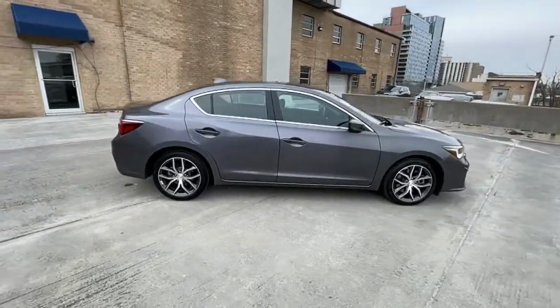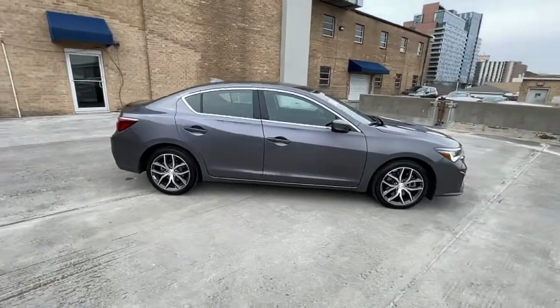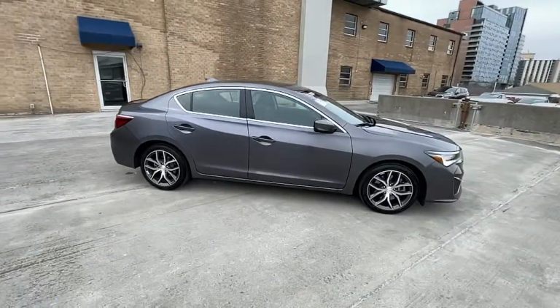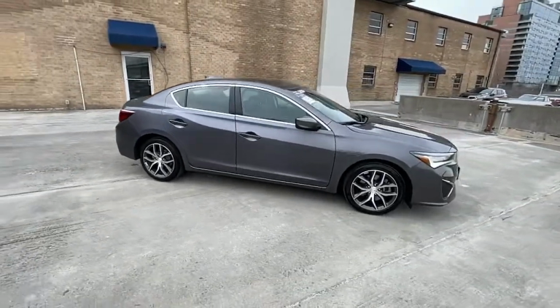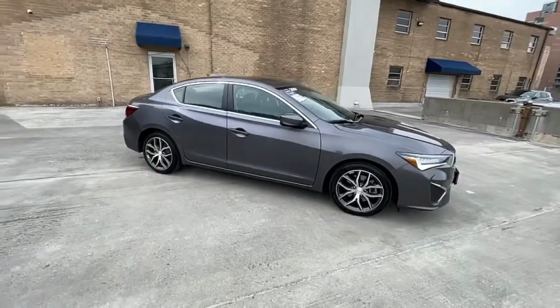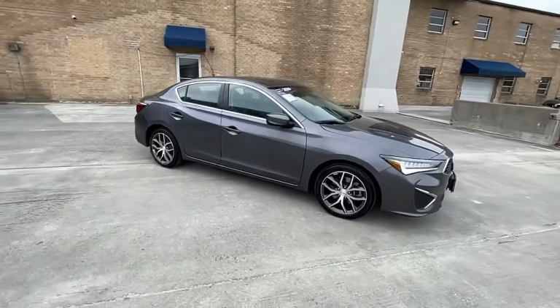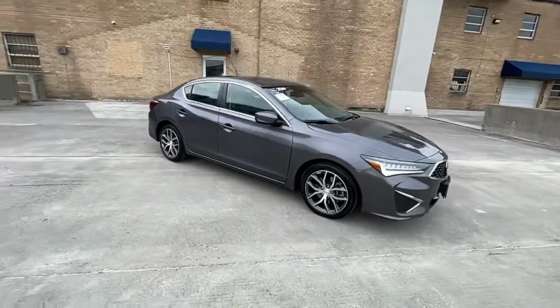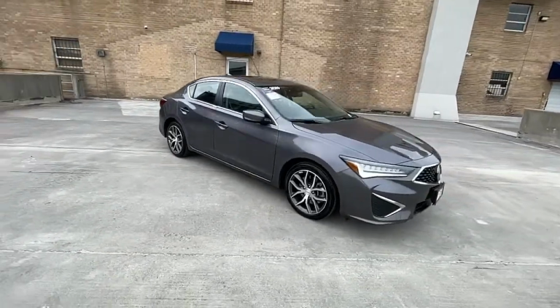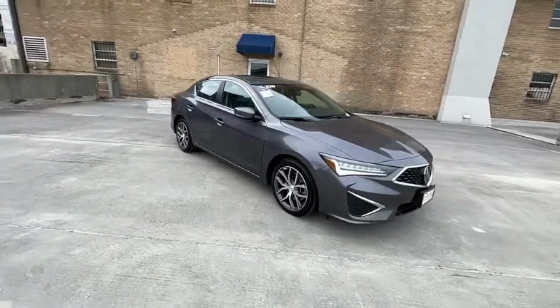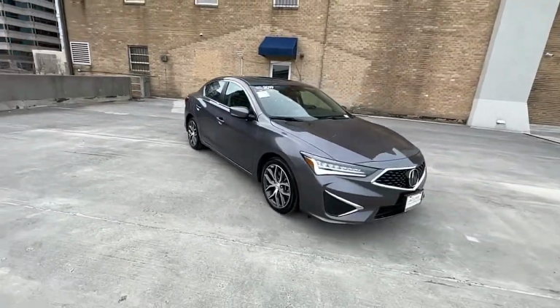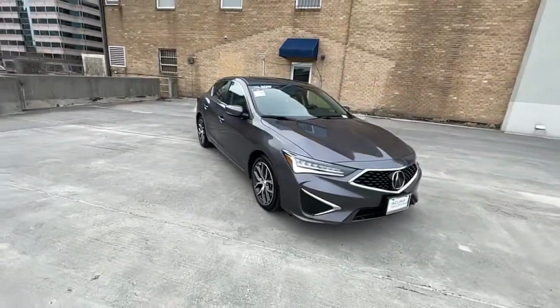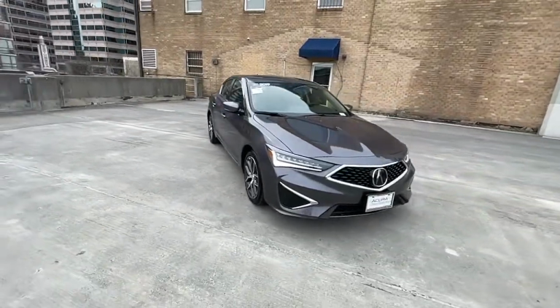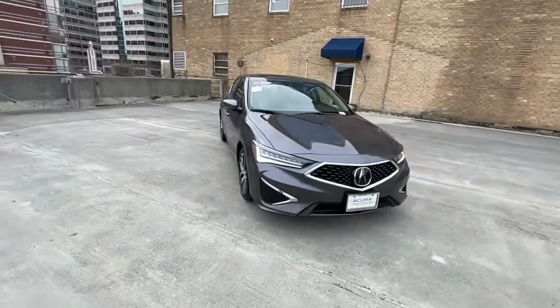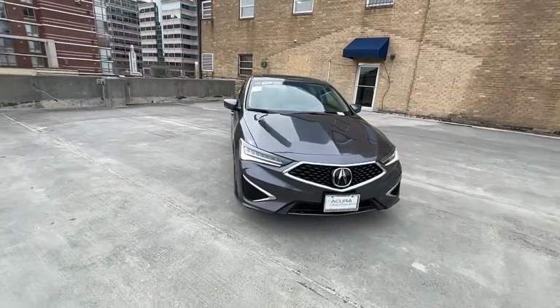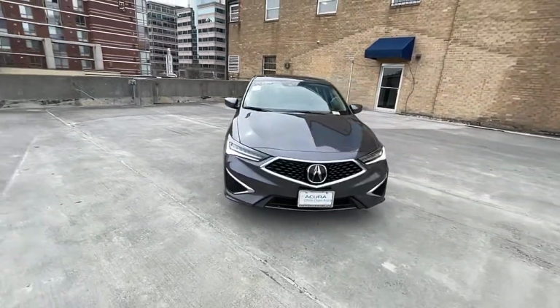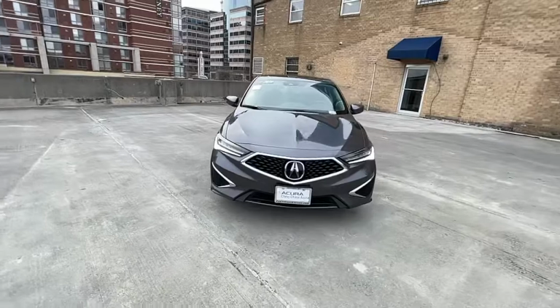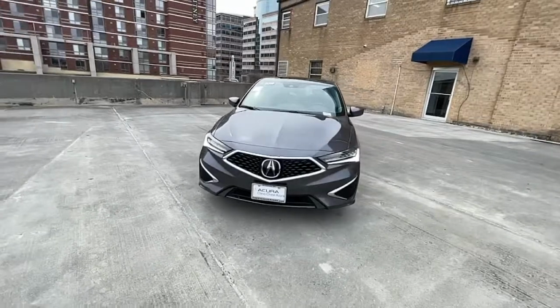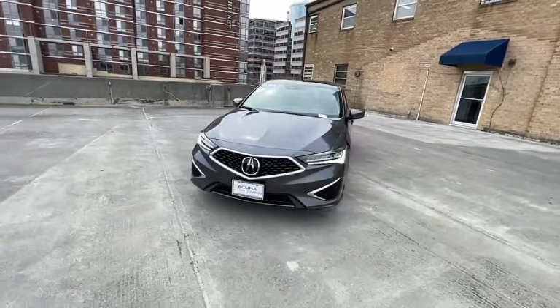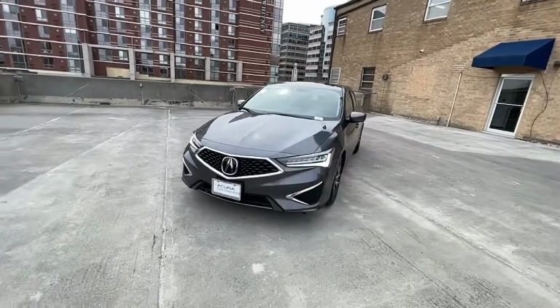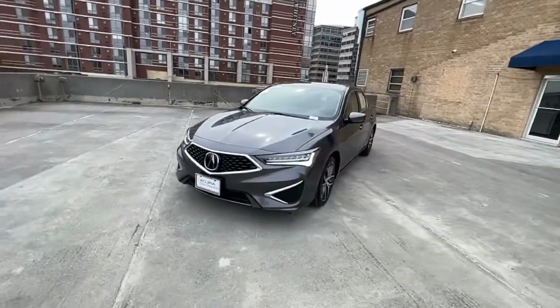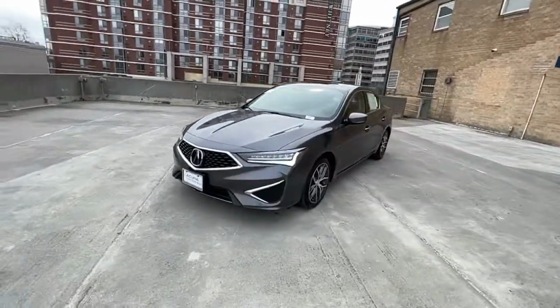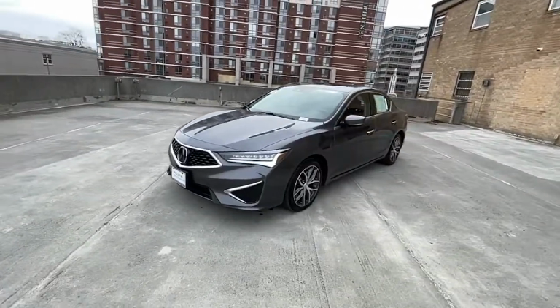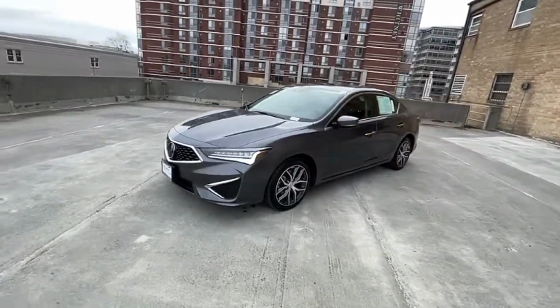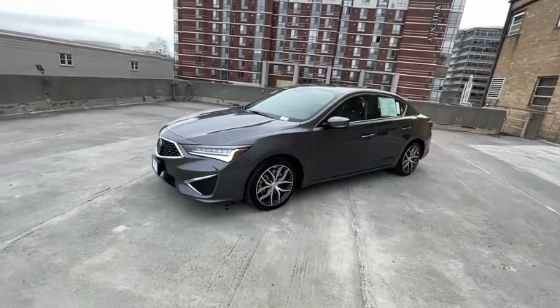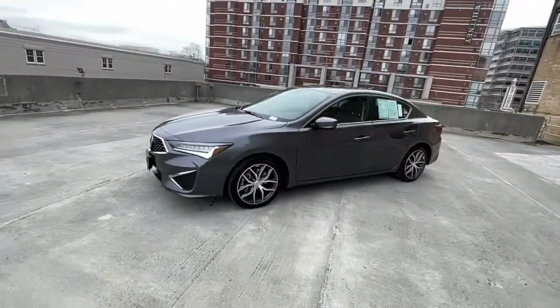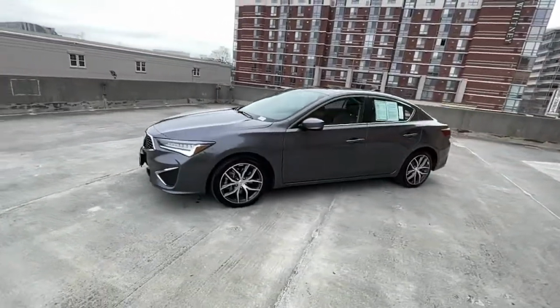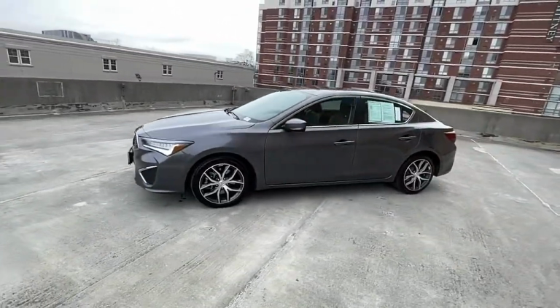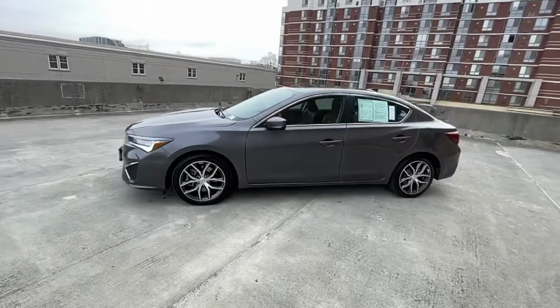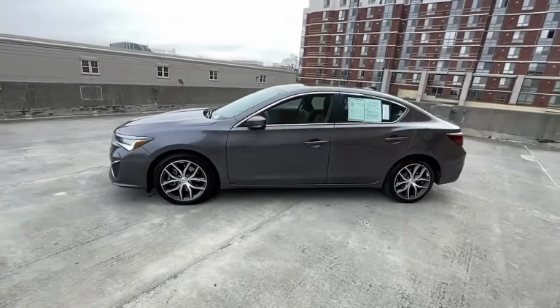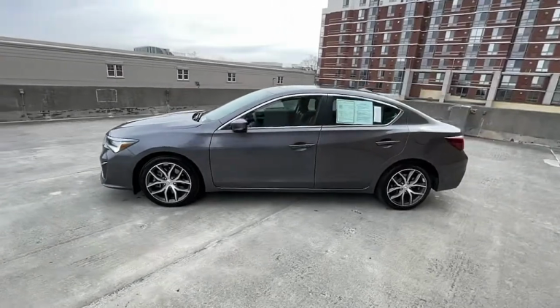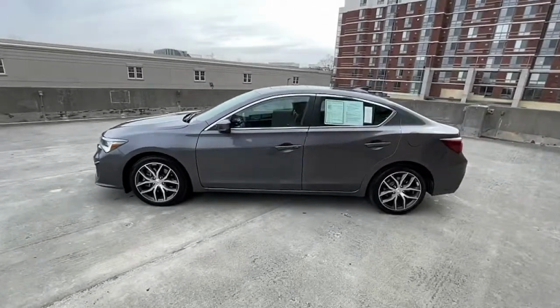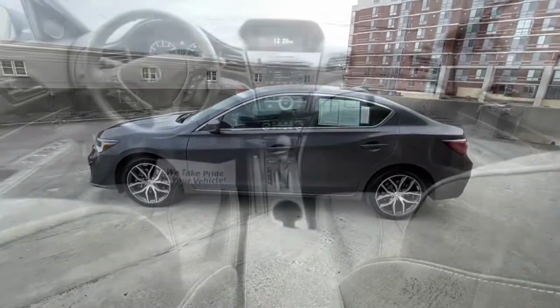These are just some of the great options this vehicle comes with: Sun/Moonroof, Lane Keeping Assist, Blind Spot Monitor, Stability Control, Traction Control, Power Steering, and Child Safety Locks.